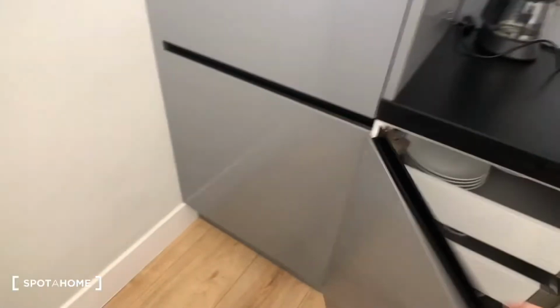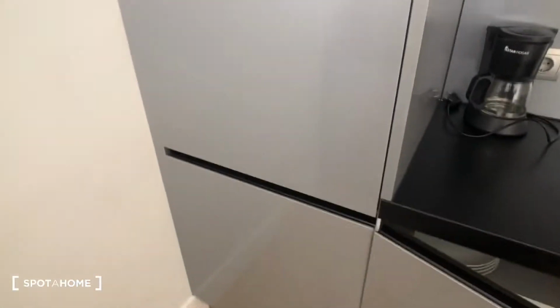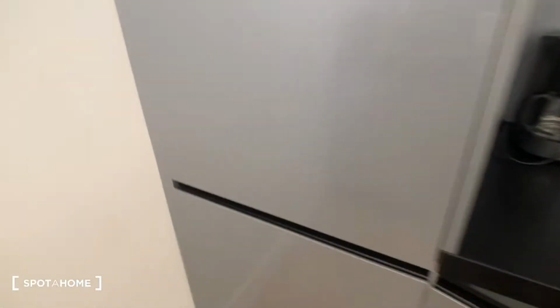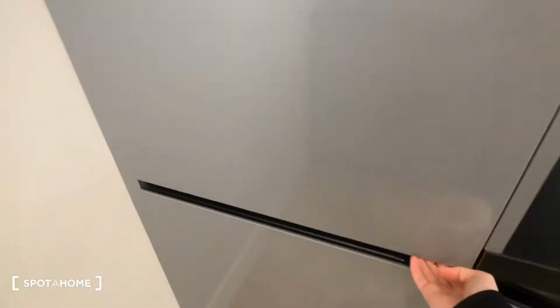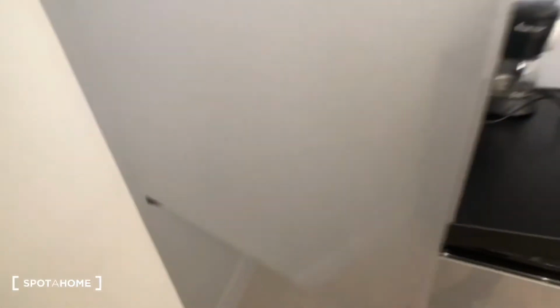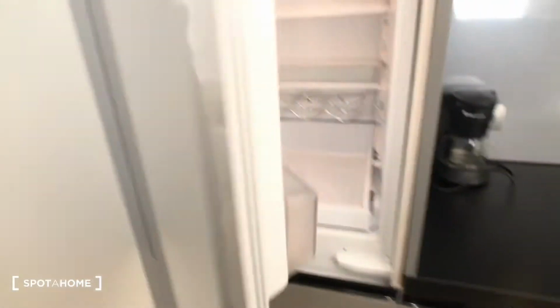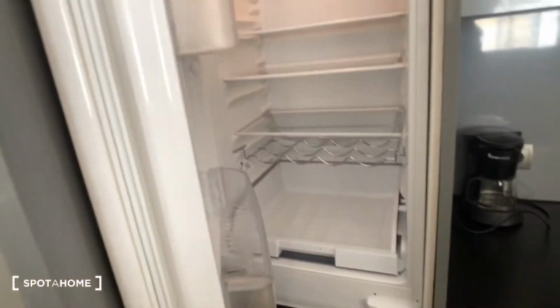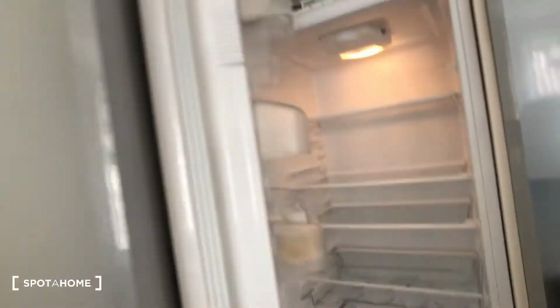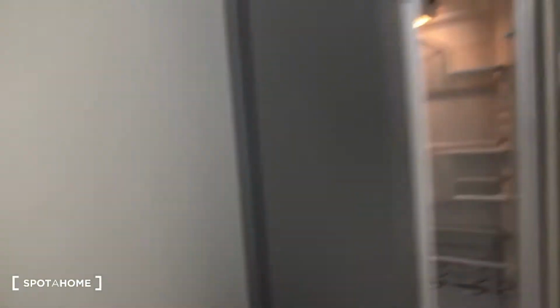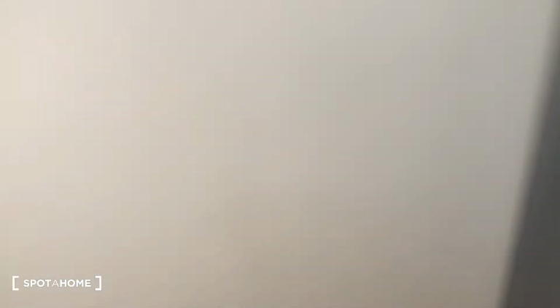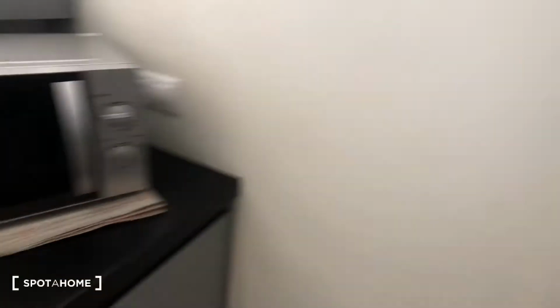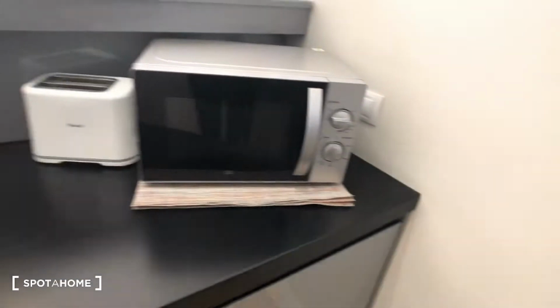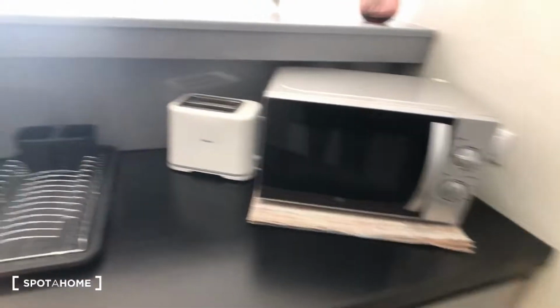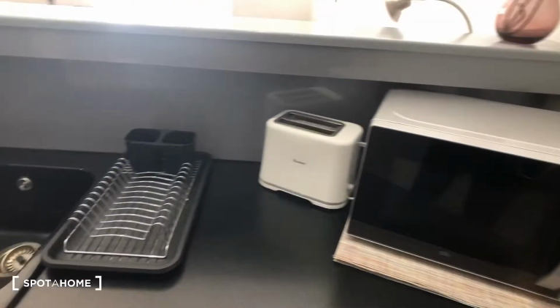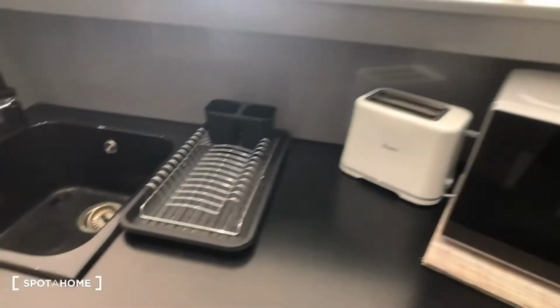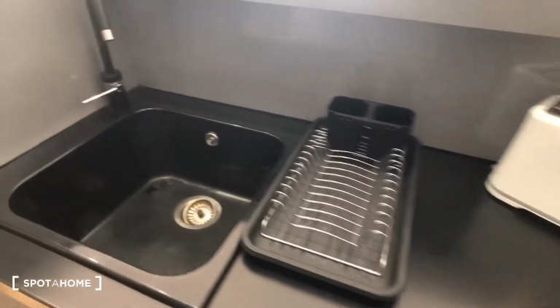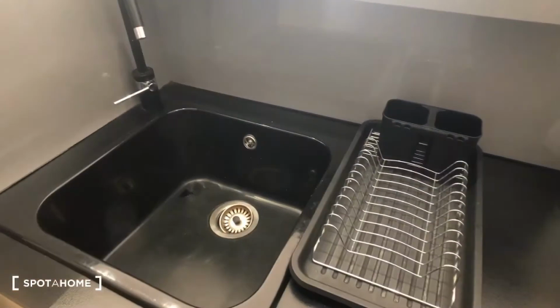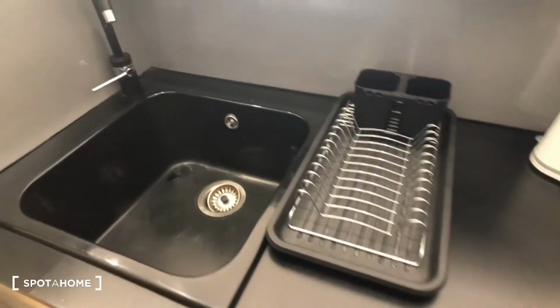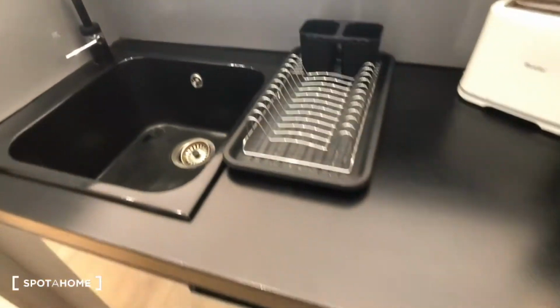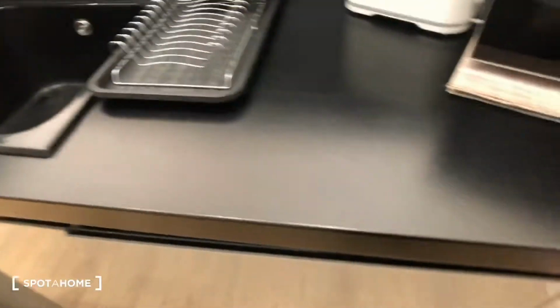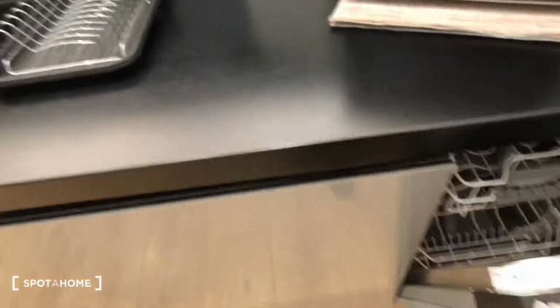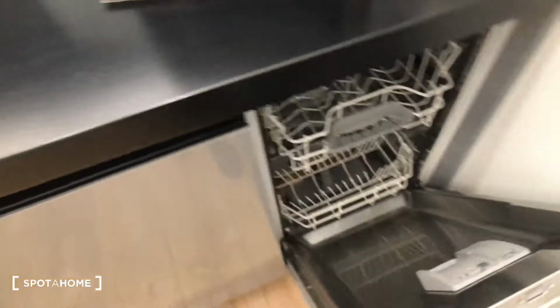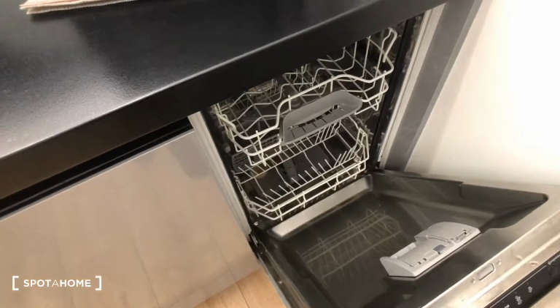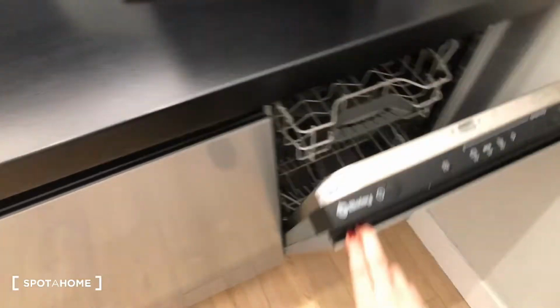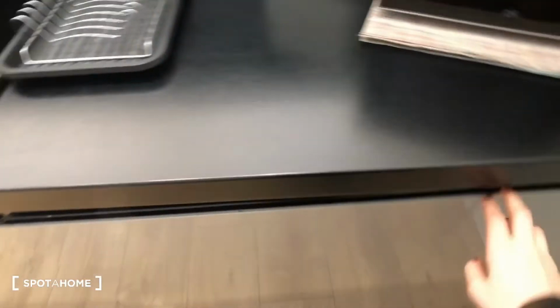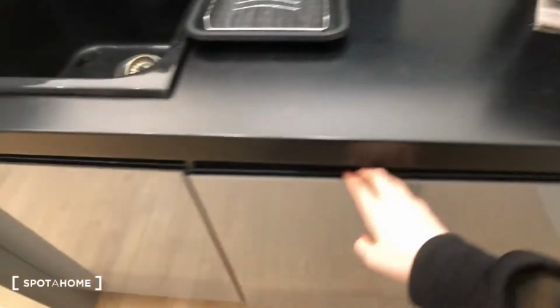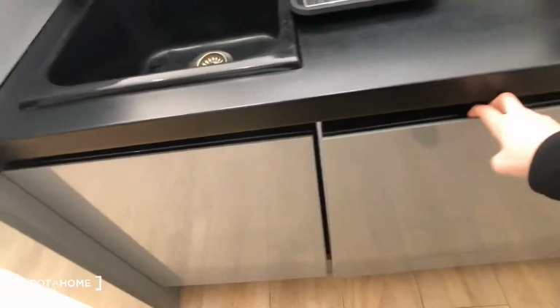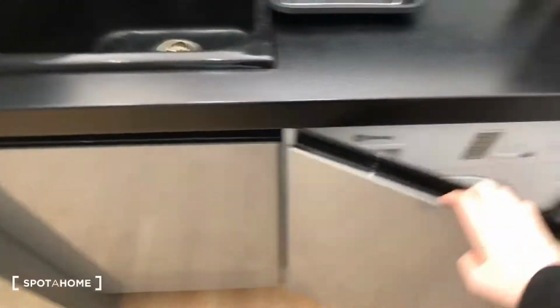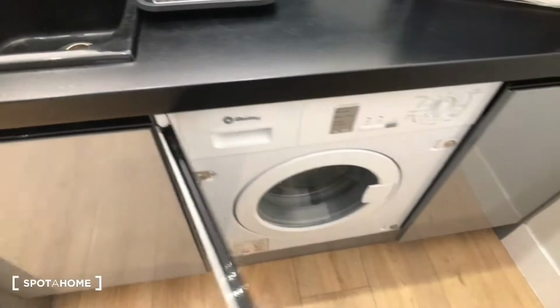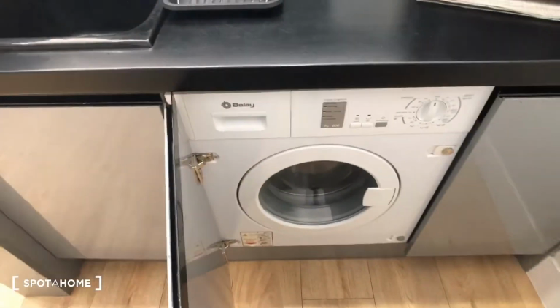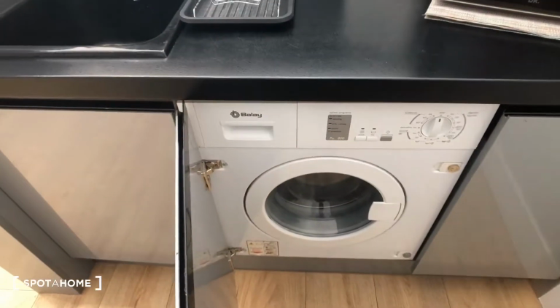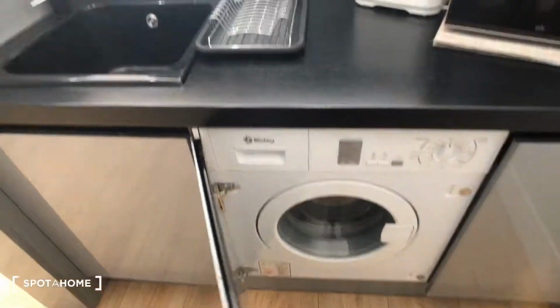This is the fridge and freezer right here. Over here we have a microwave and there's a toaster. Here's the sink. This is a dishwasher, which is really handy. And here is the washing machine.